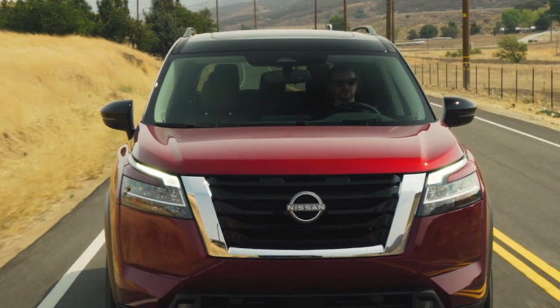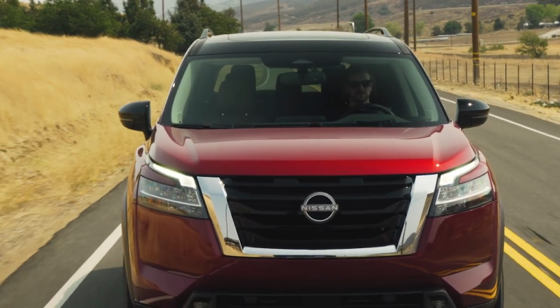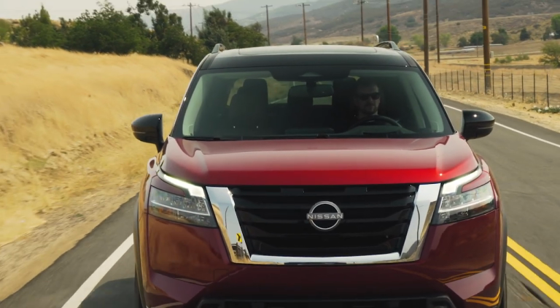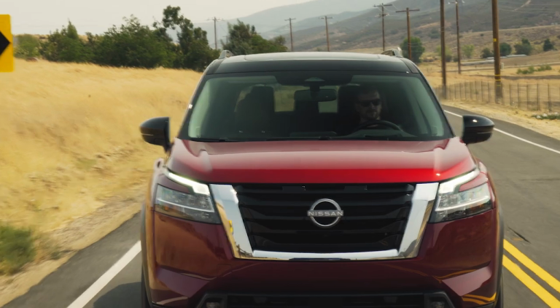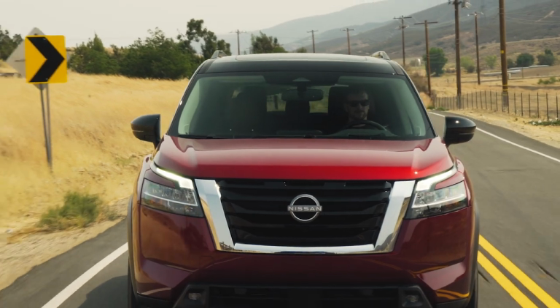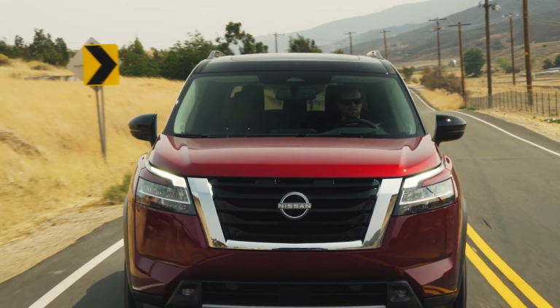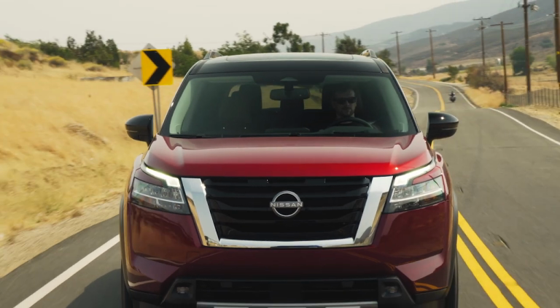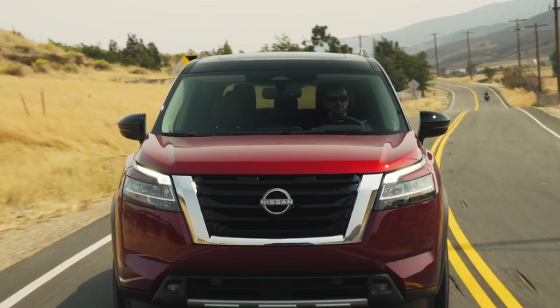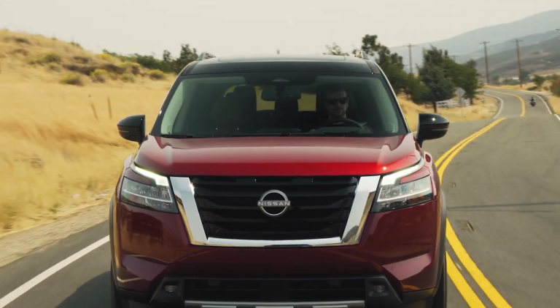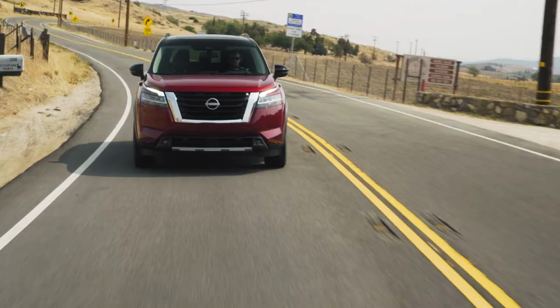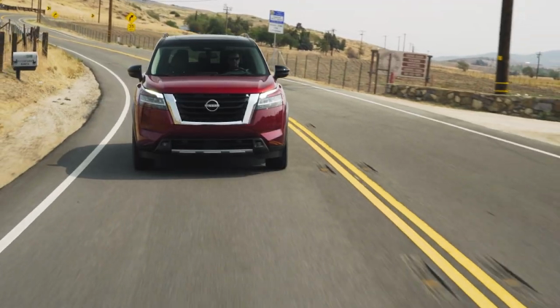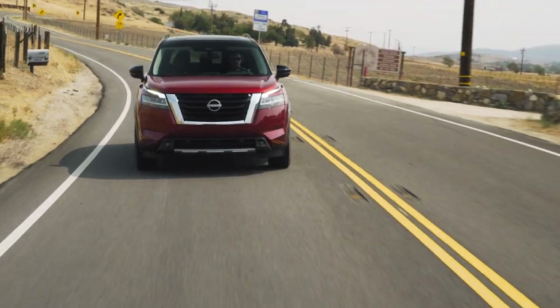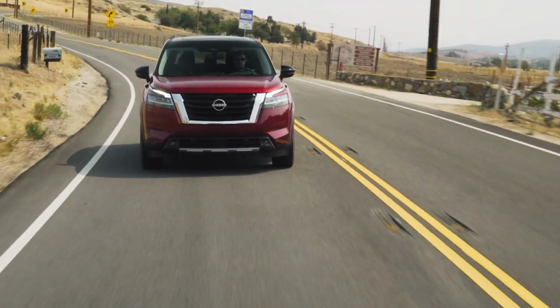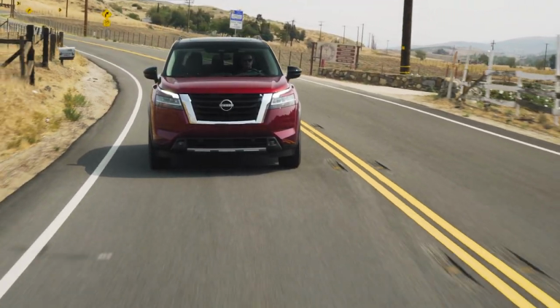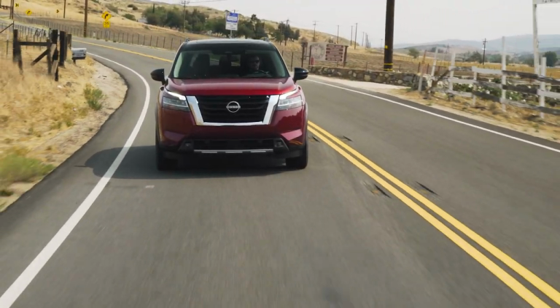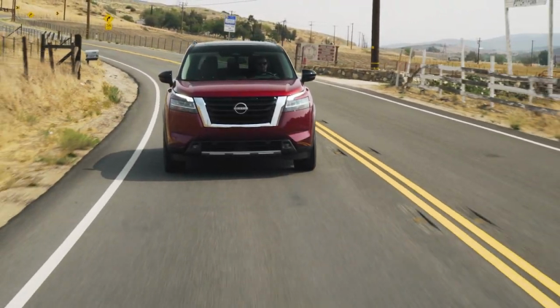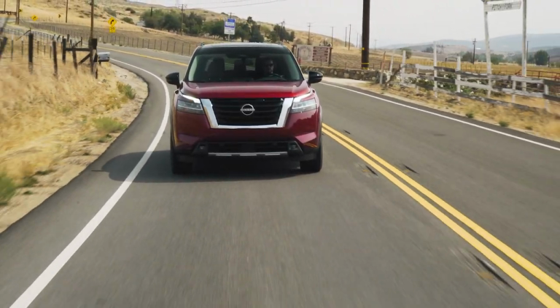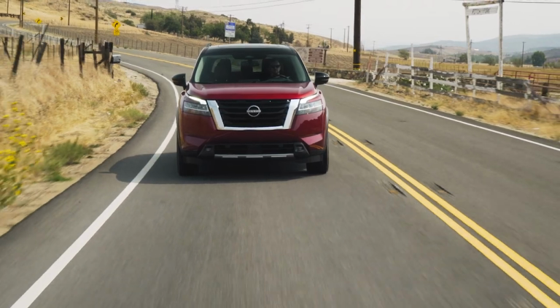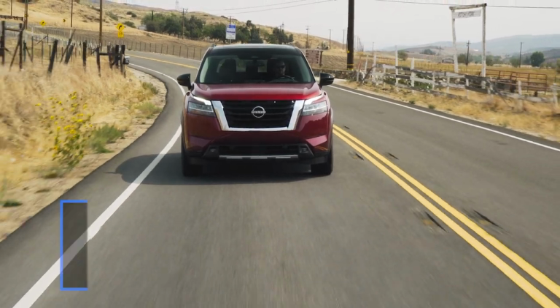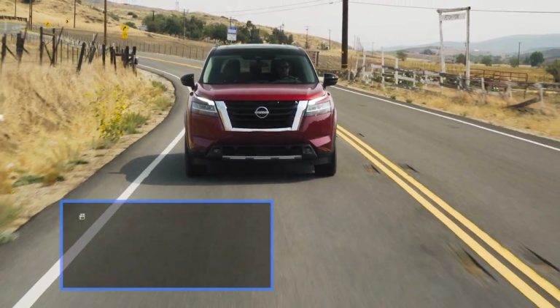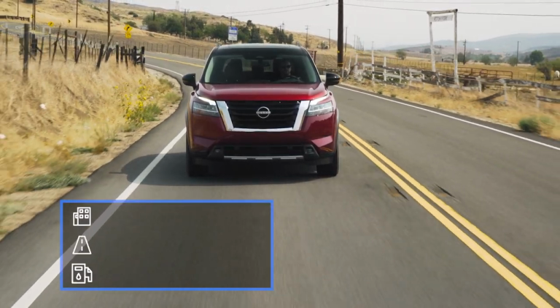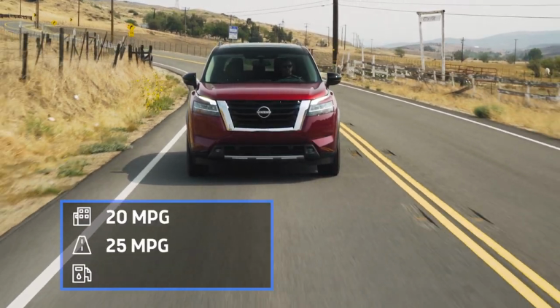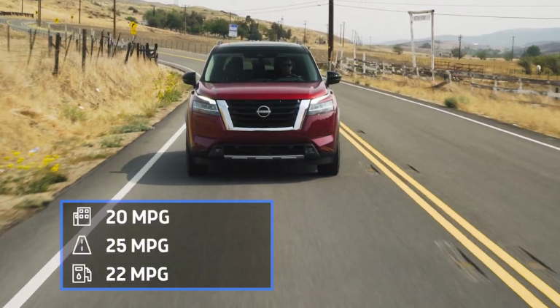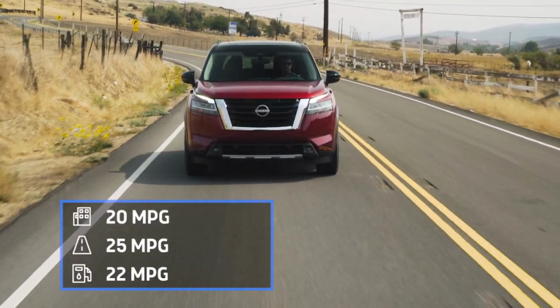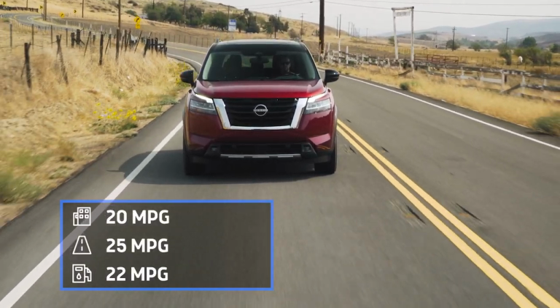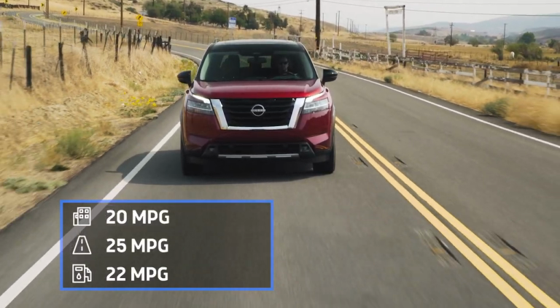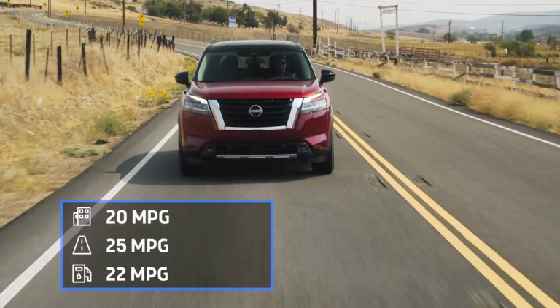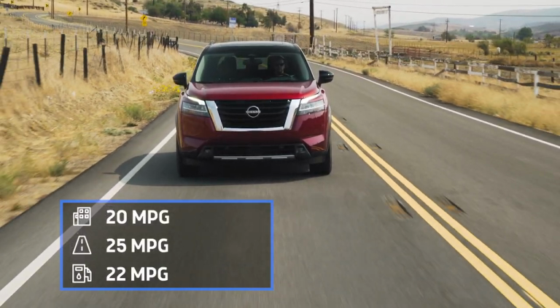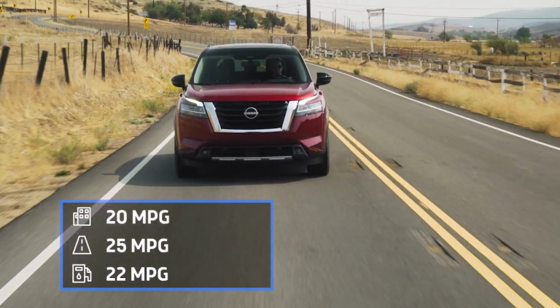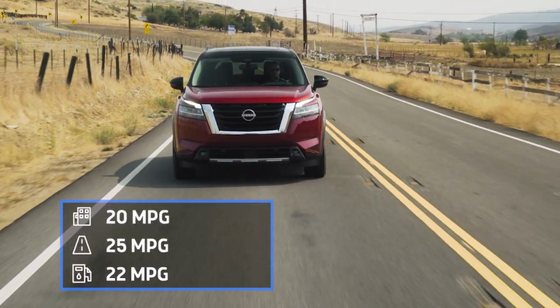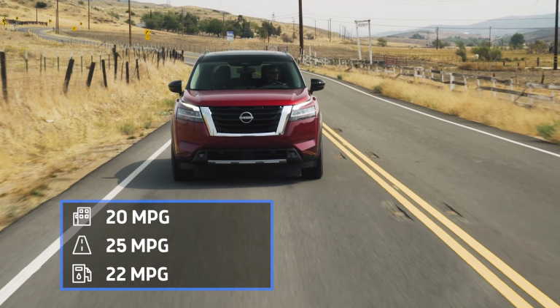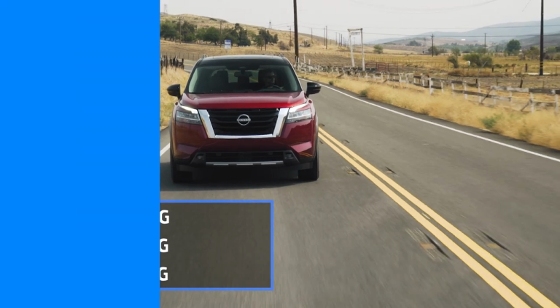The Pathfinder doesn't feel all that quick, but the view from the driver's seat is excellent without any major blind spots to hold you back. At the pump, the Pathfinder is class-competitive — the platinum all-wheel drive model does 20 MPG city, 25 highway, and 22 combined.